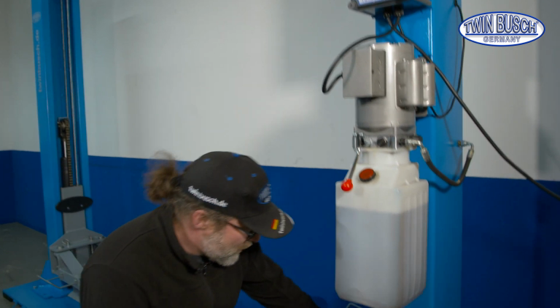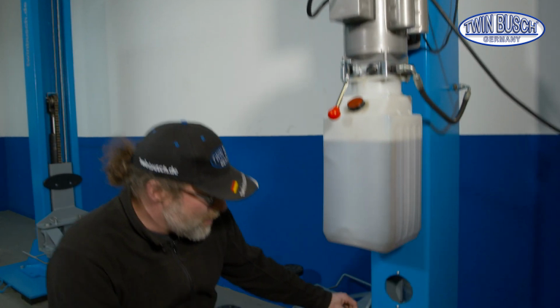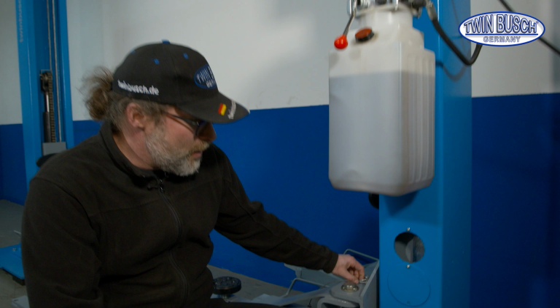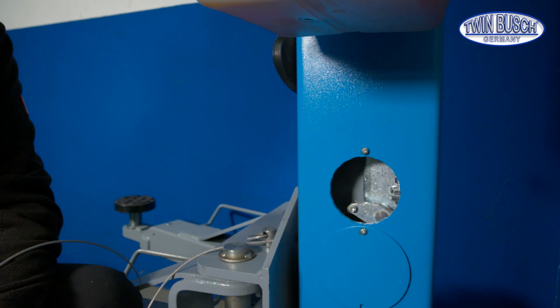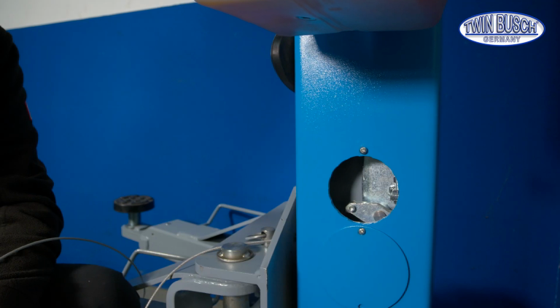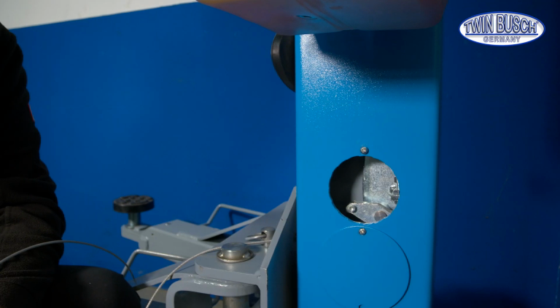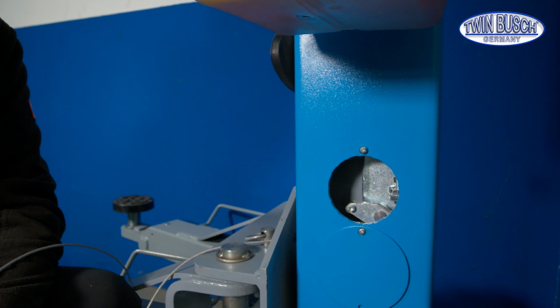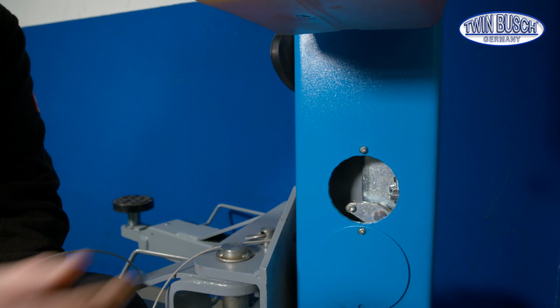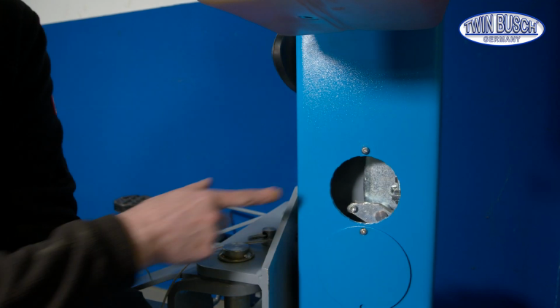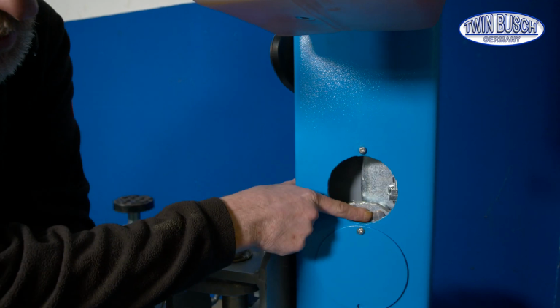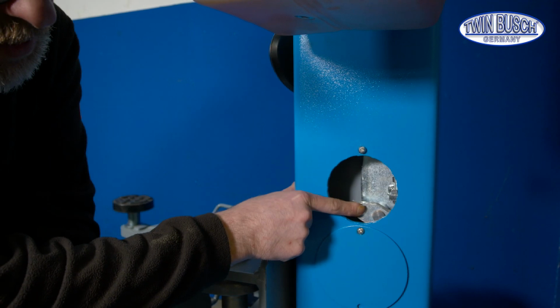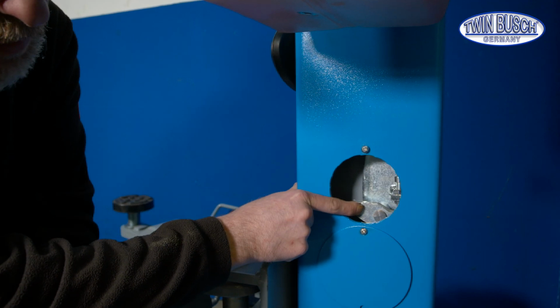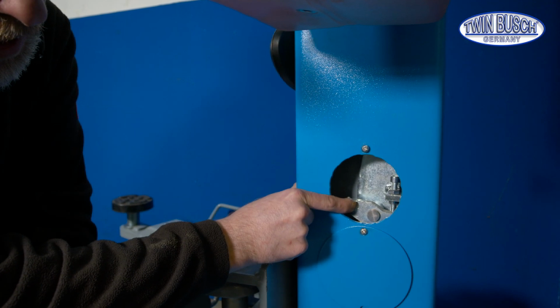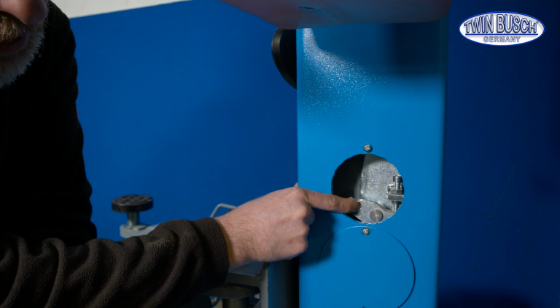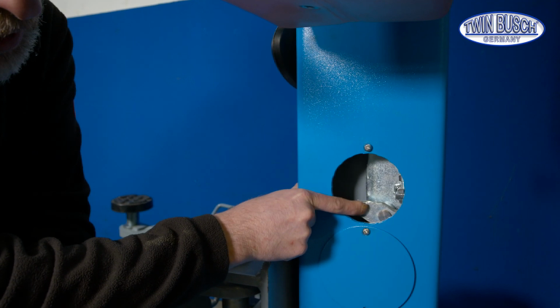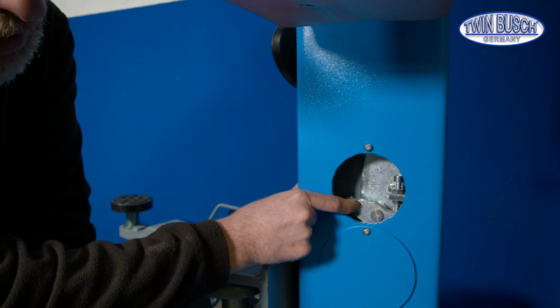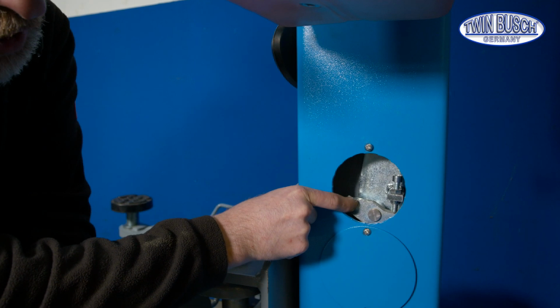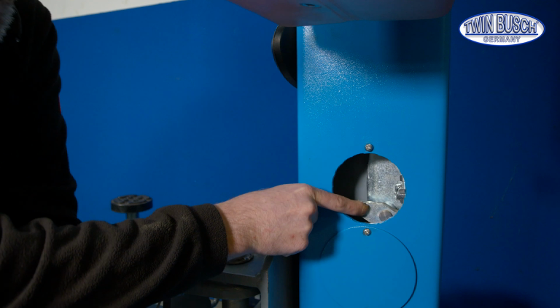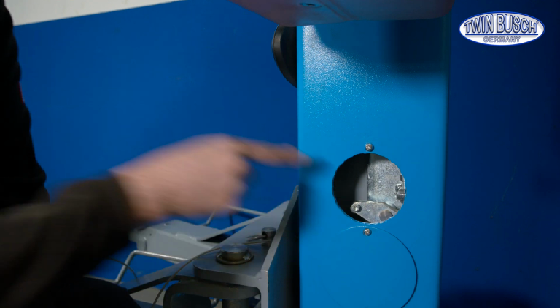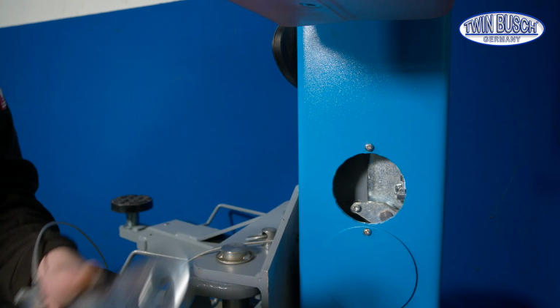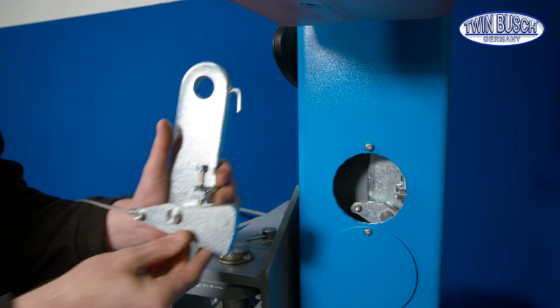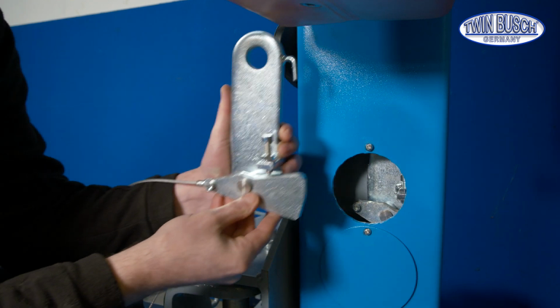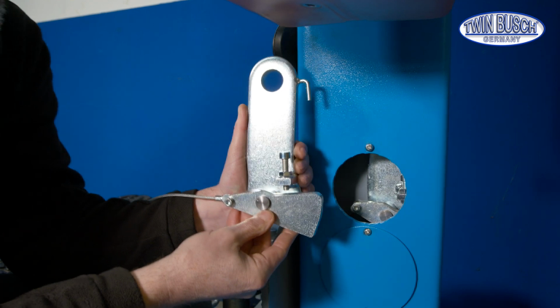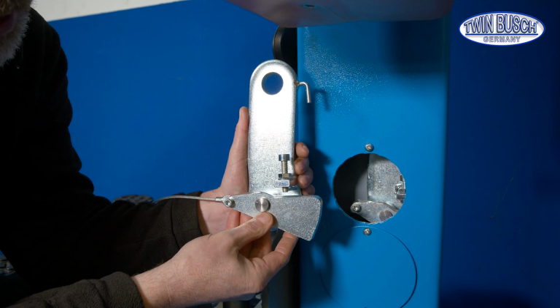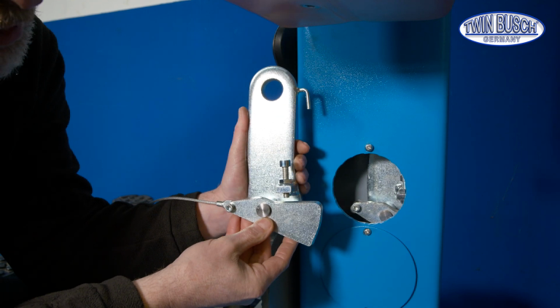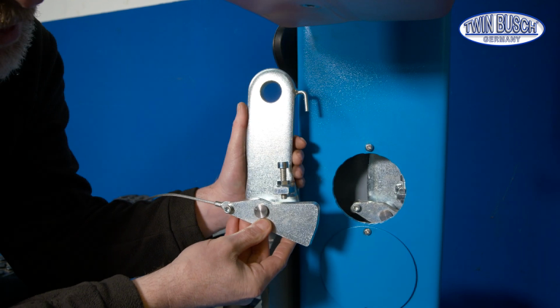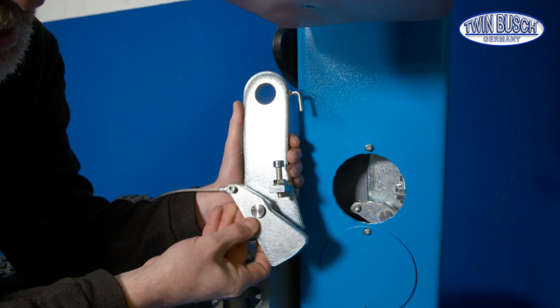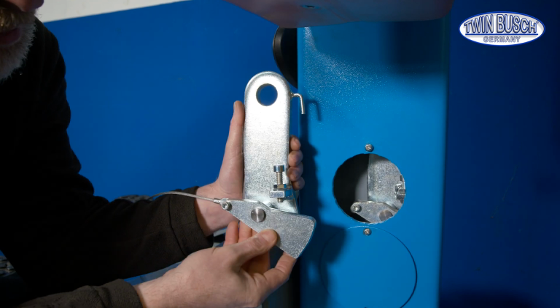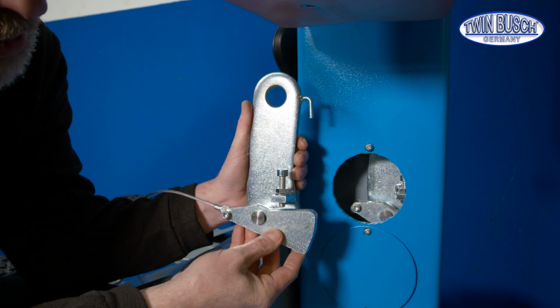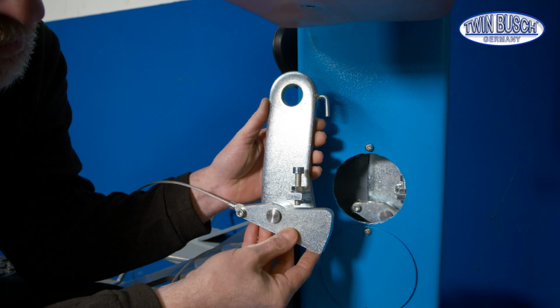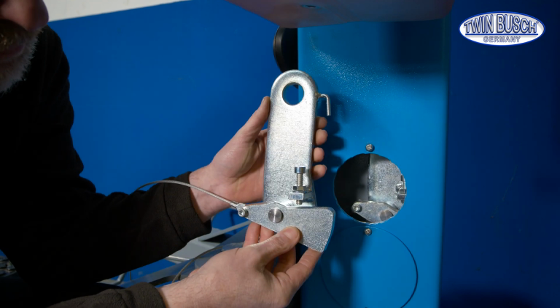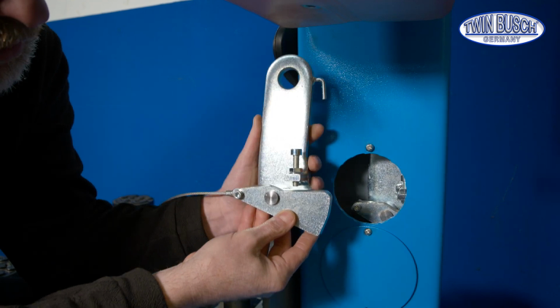The safety release is located in the post, on the lifting carriage. Here we see a piece of the safety catch that is mounted on the carriage. Using this model we can see how it works a bit better.